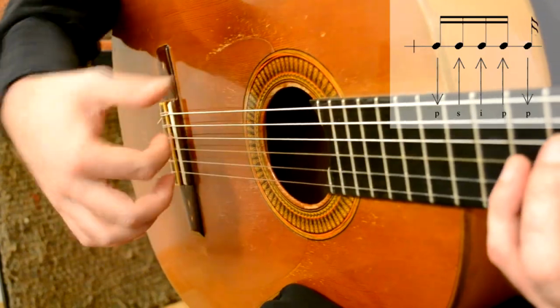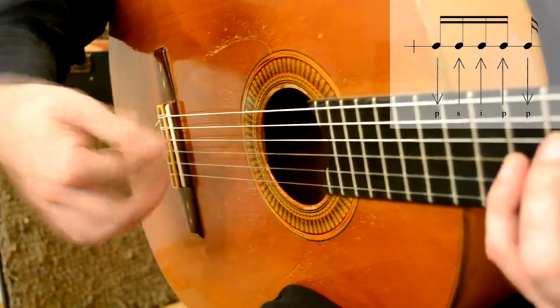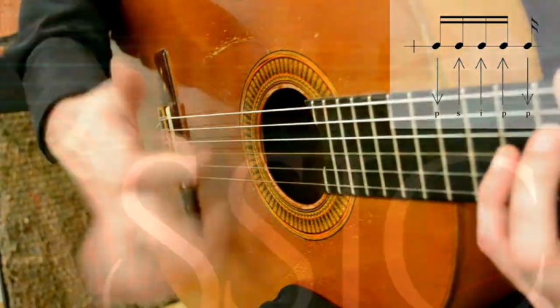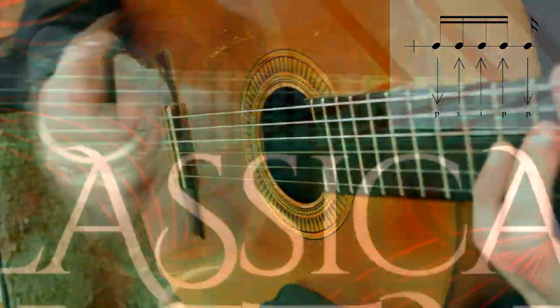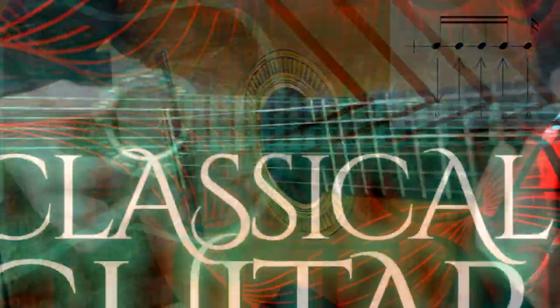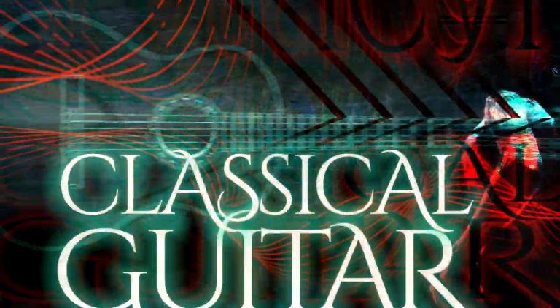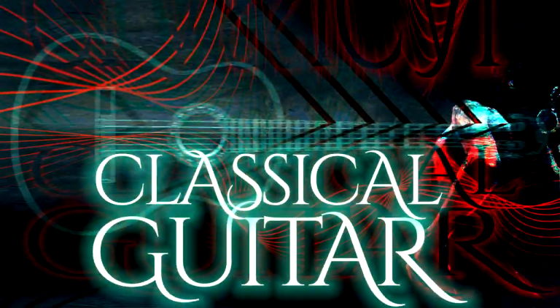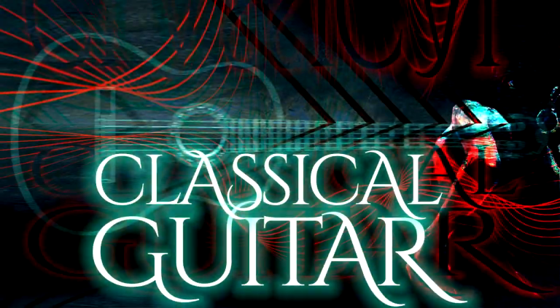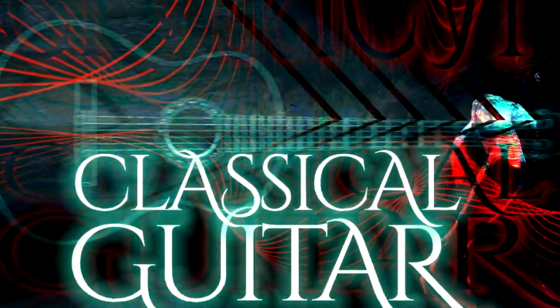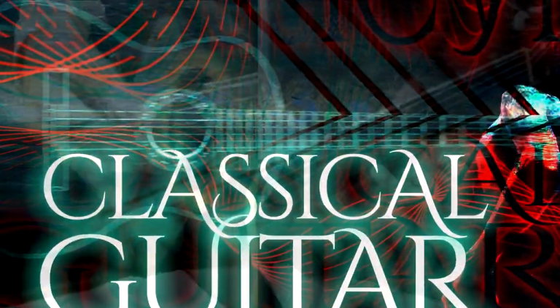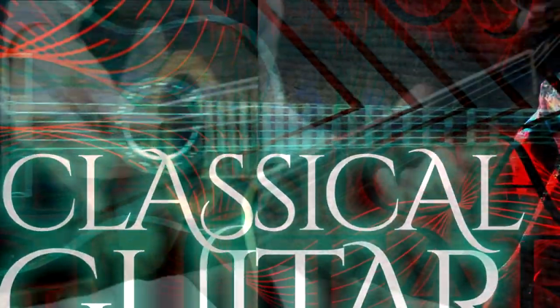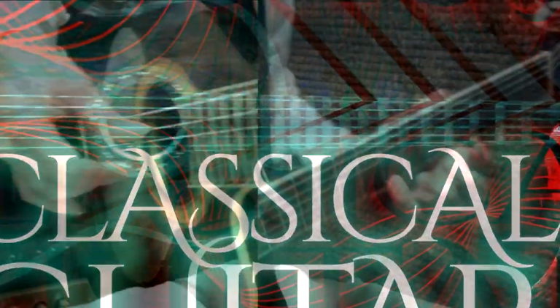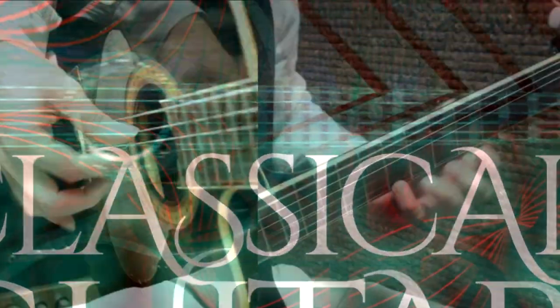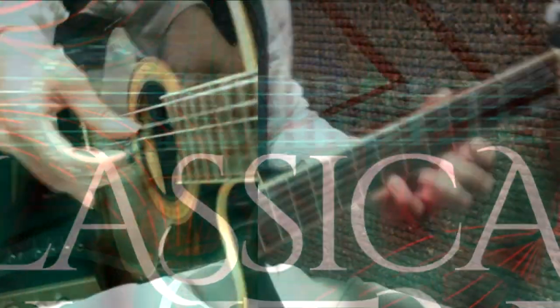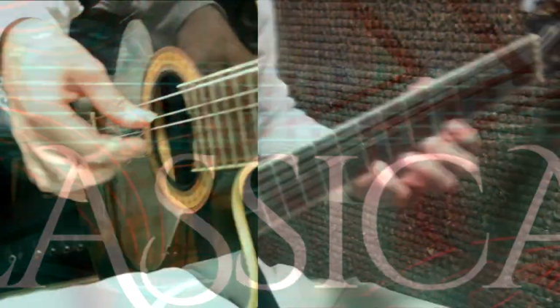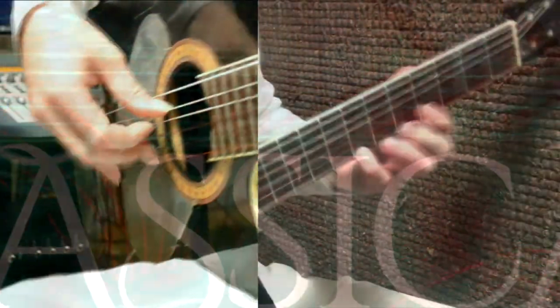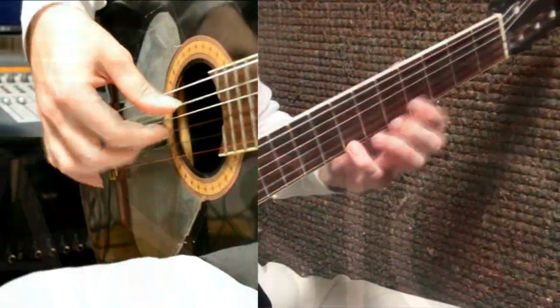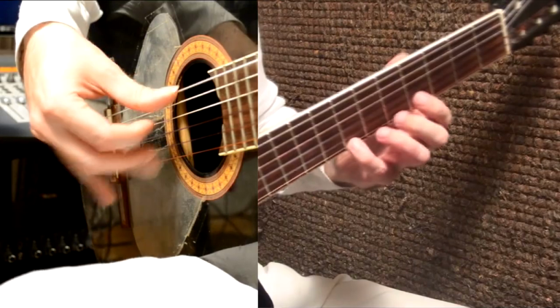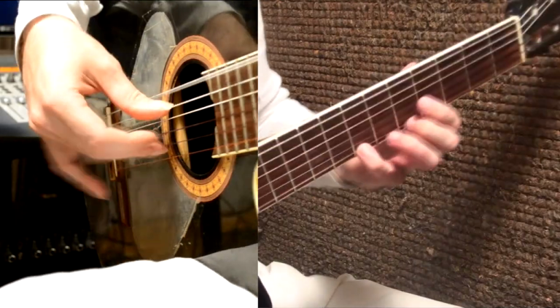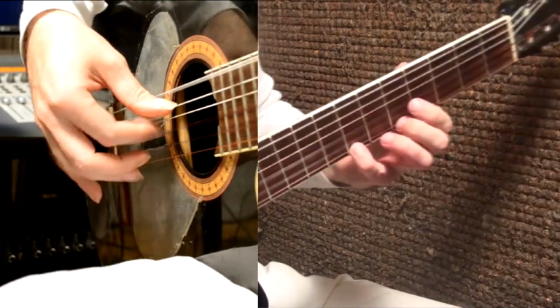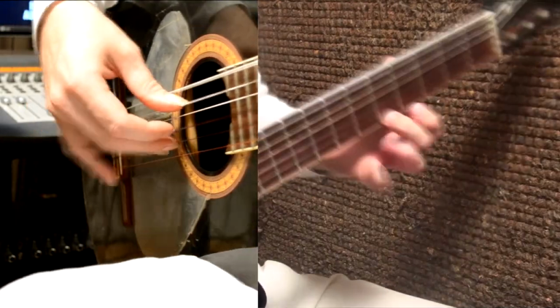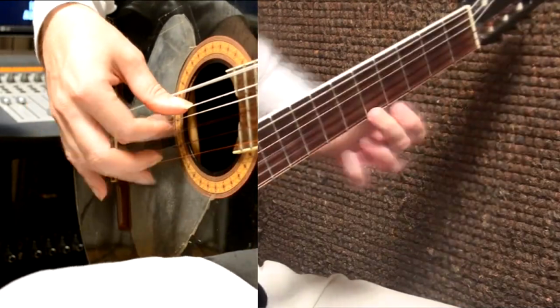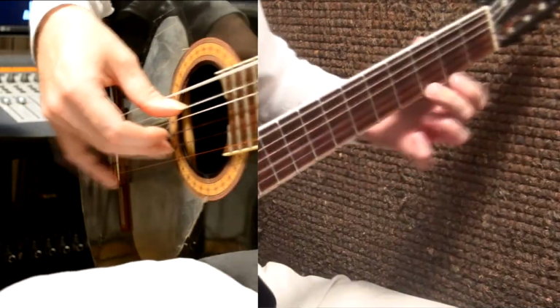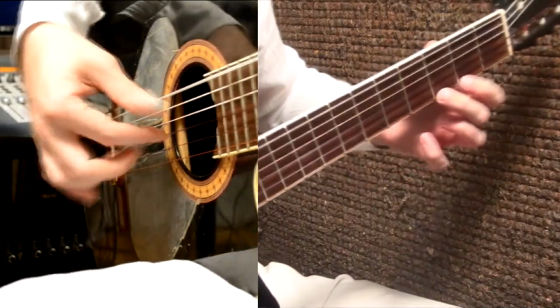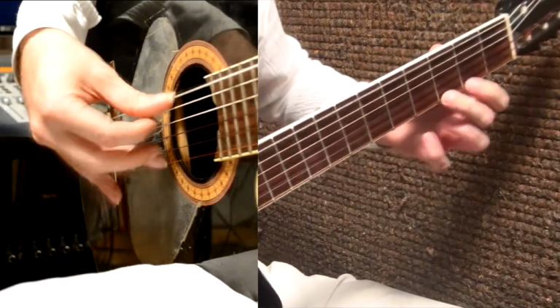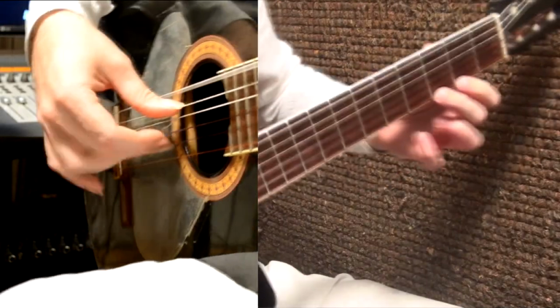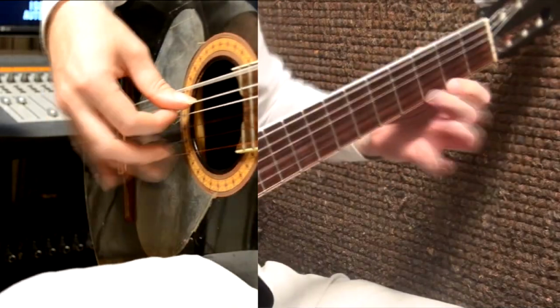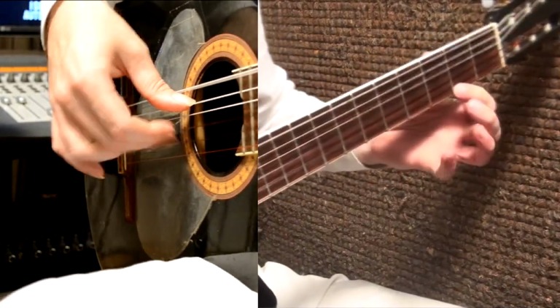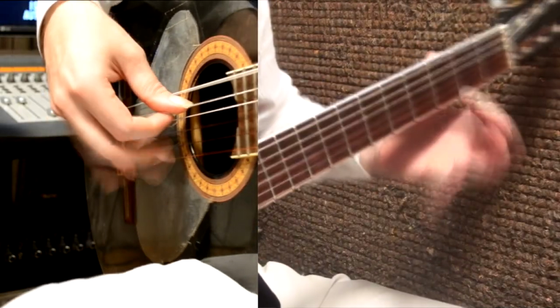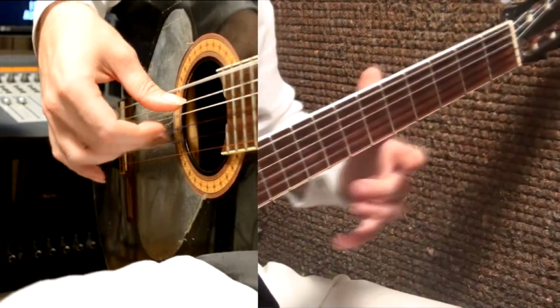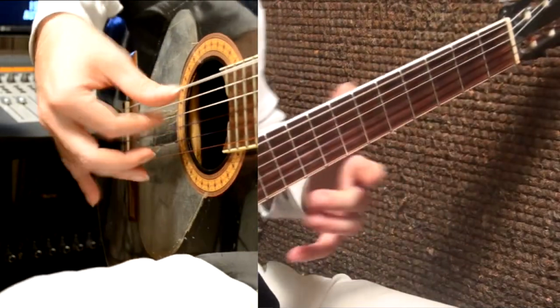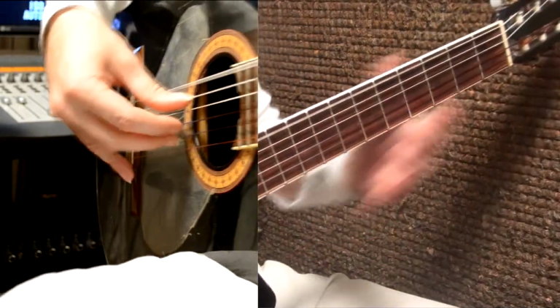Playing easy listening and the most beautiful classical guitar masterpieces is absolutely the quickest way to master flamenco guitar.